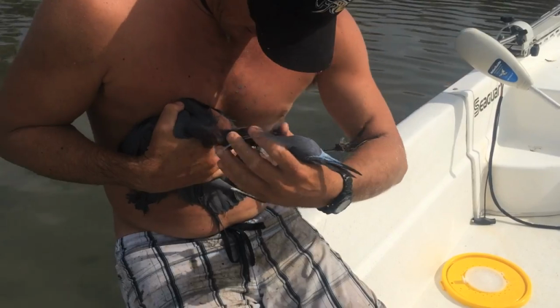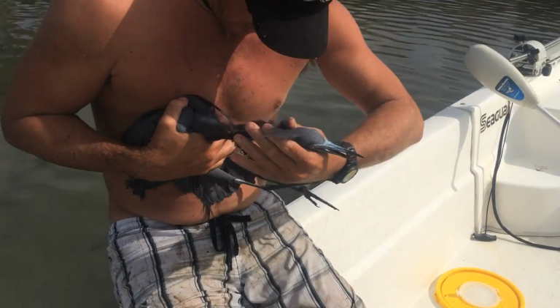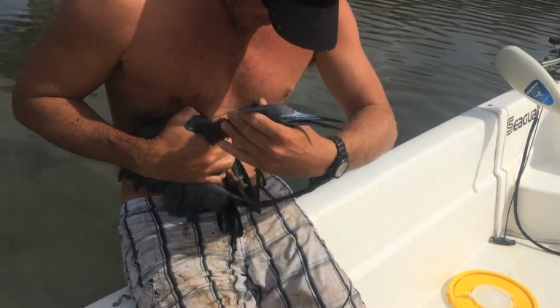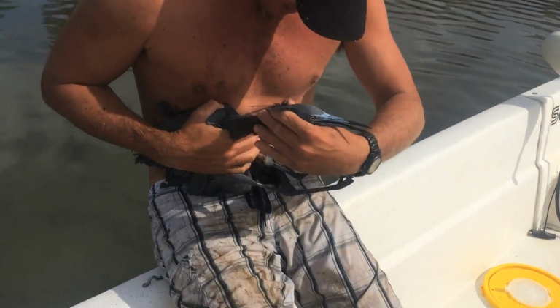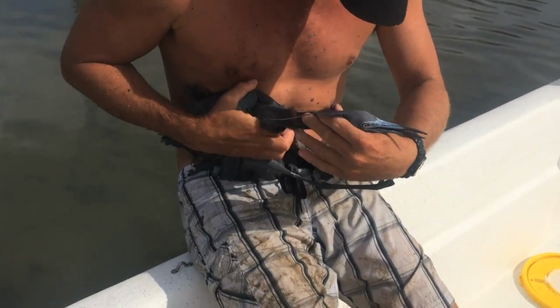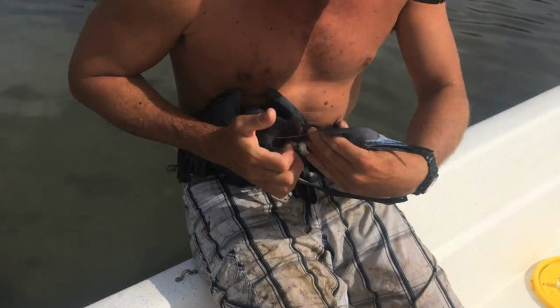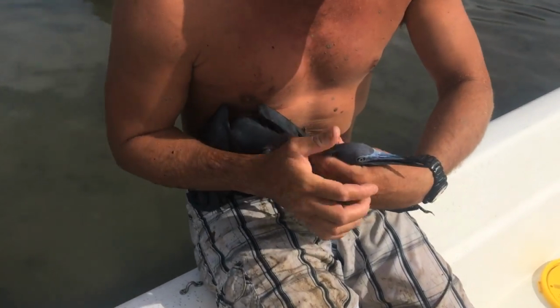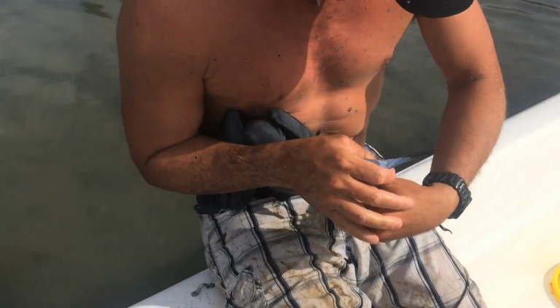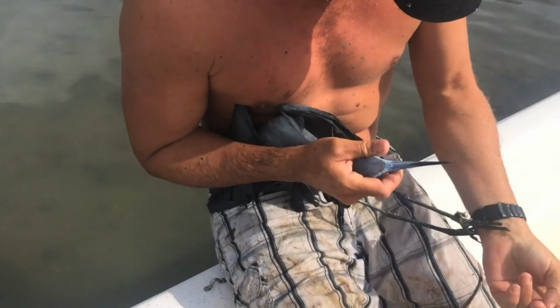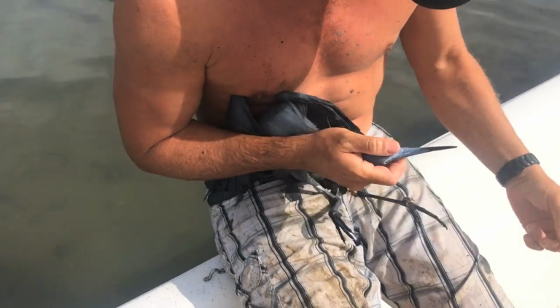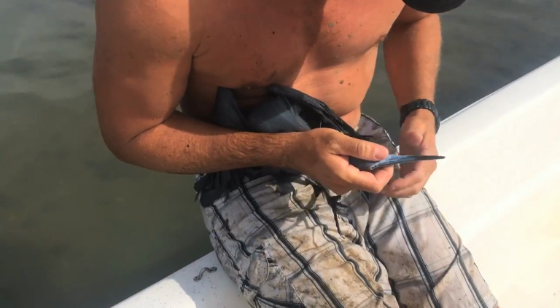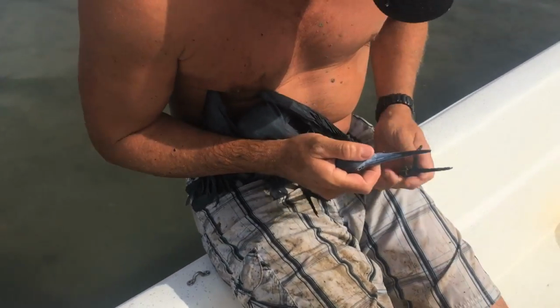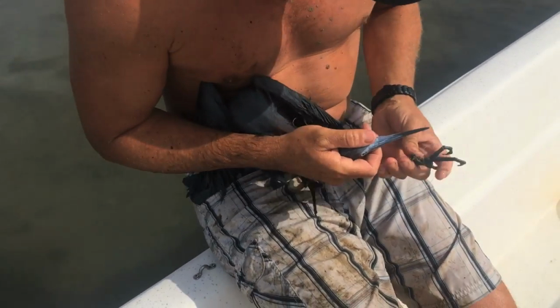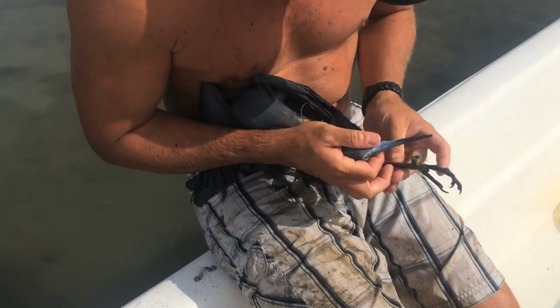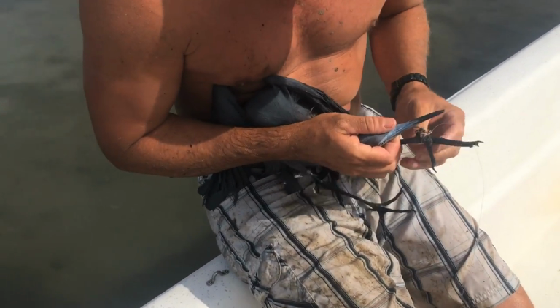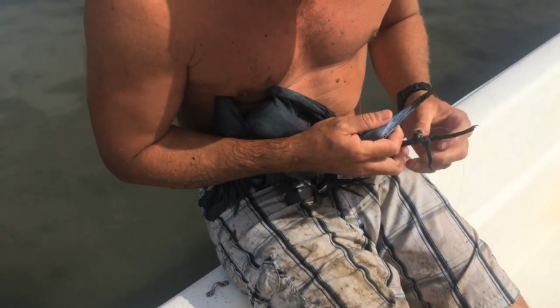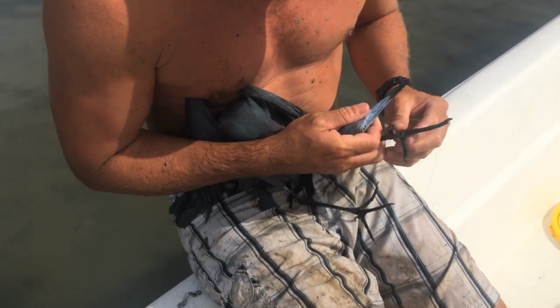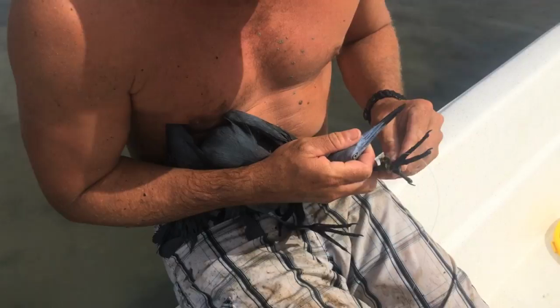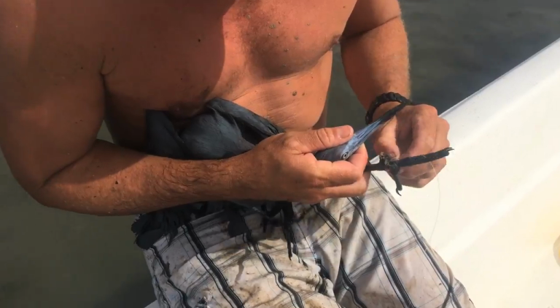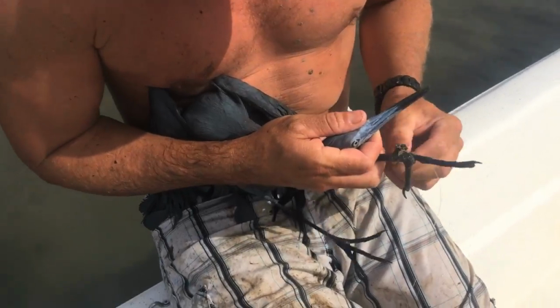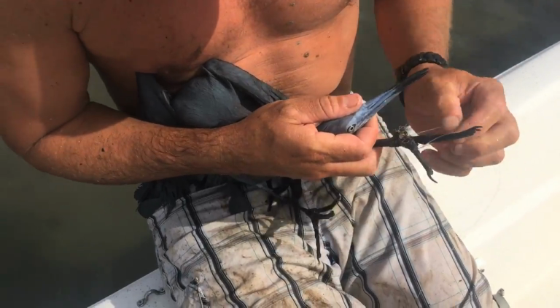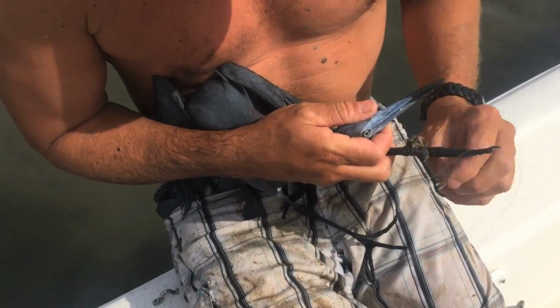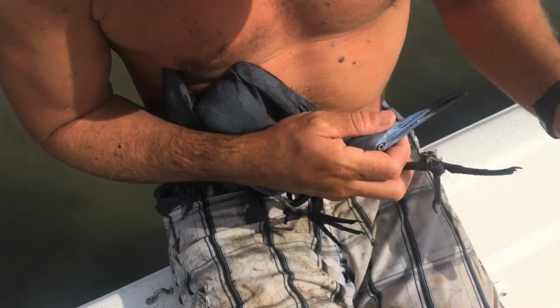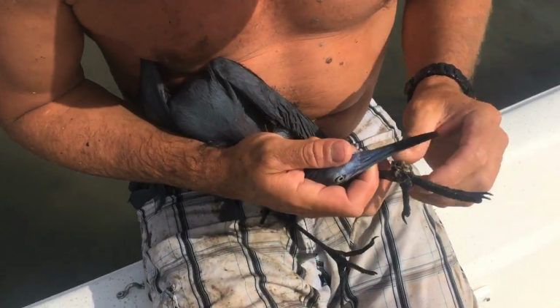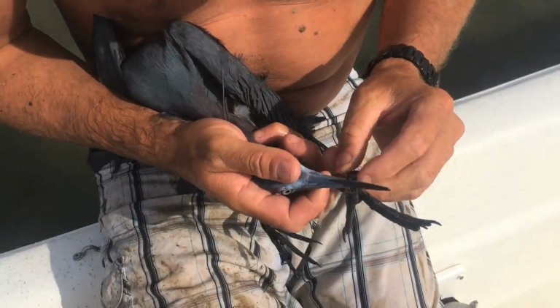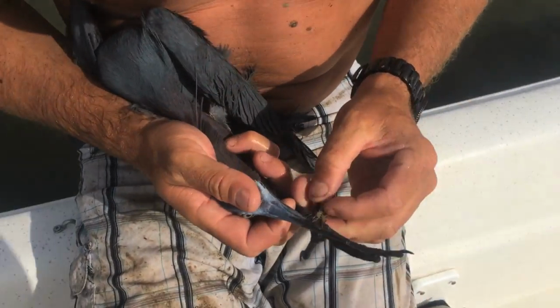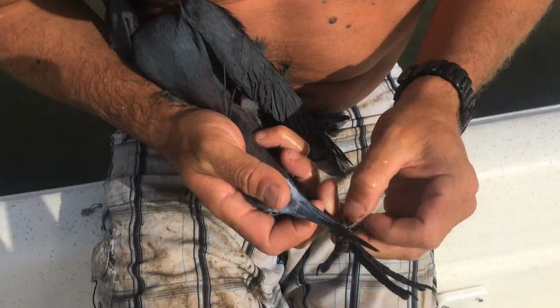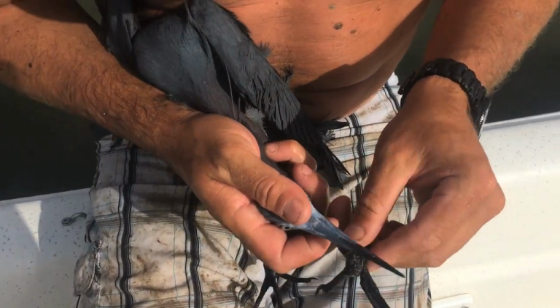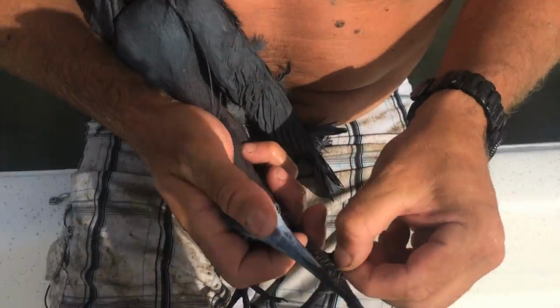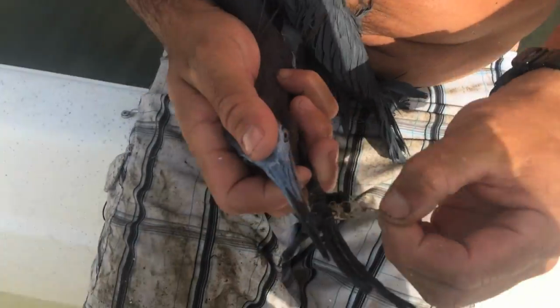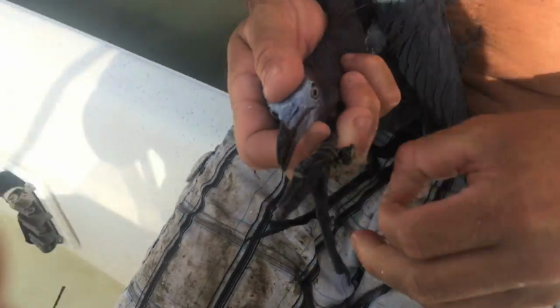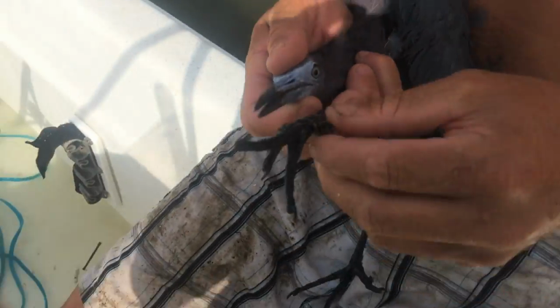Oh, look how messed up his leg is here from the fishing line. I had to use a little piece of monofilament to snare him, but he's got line and a hook and everything all around him.